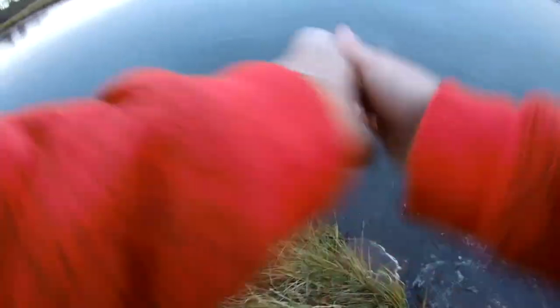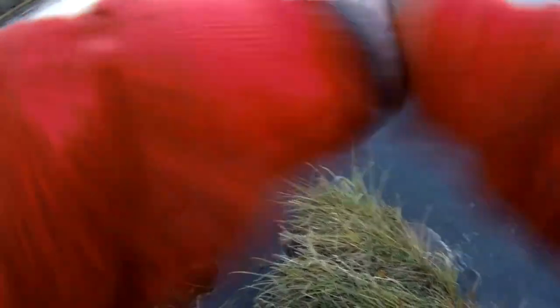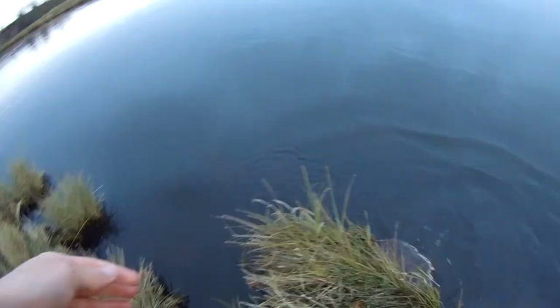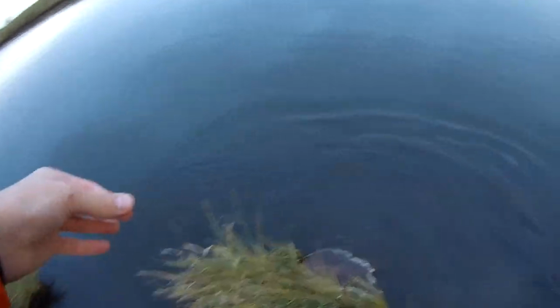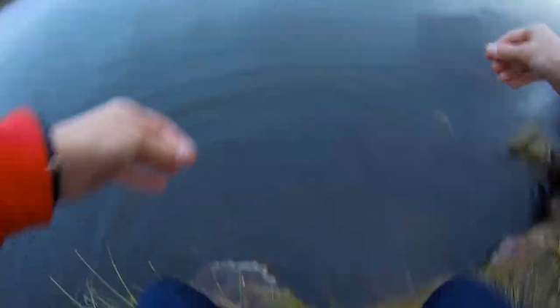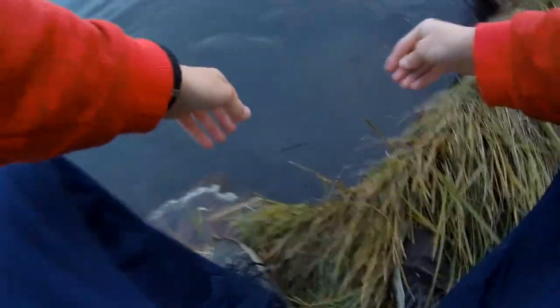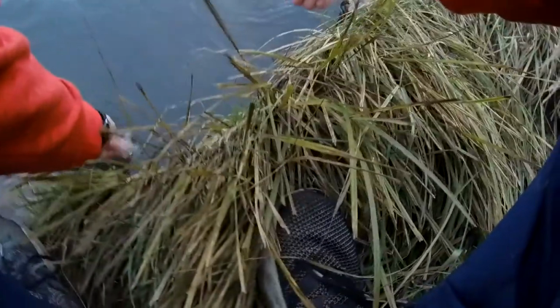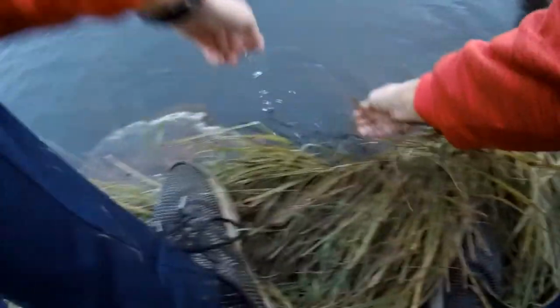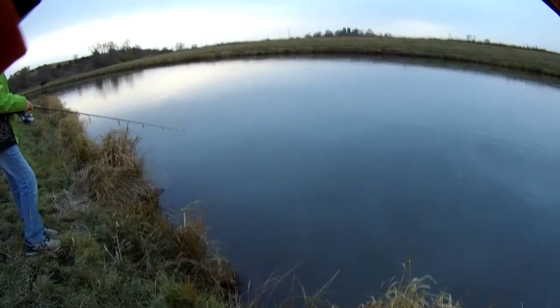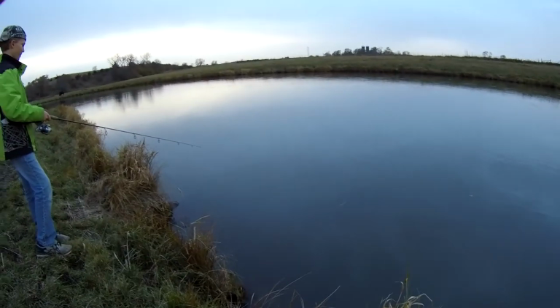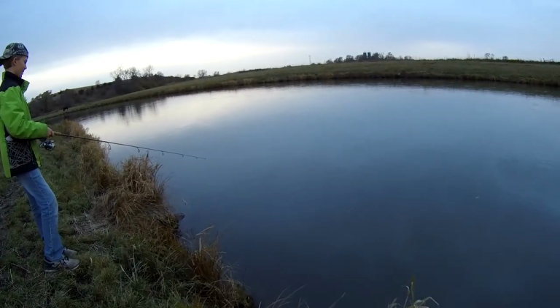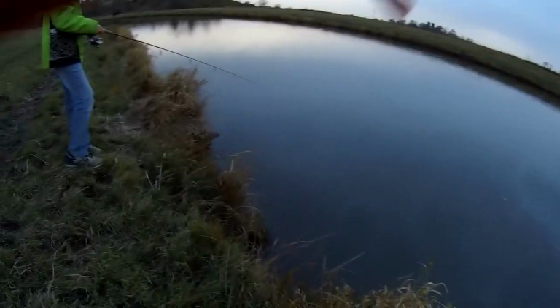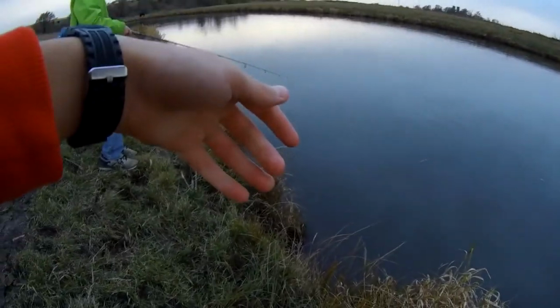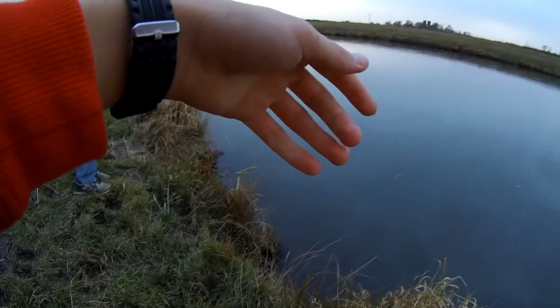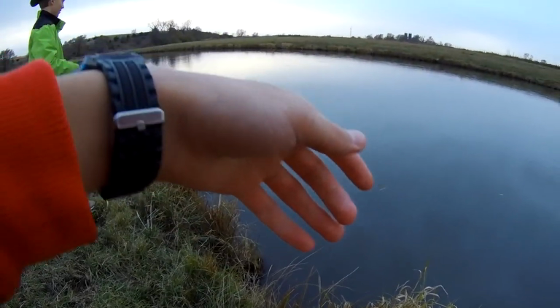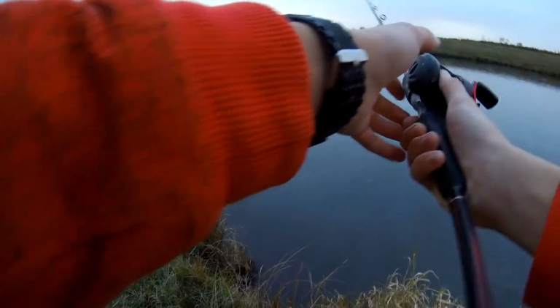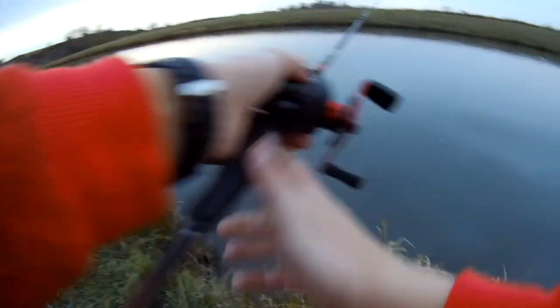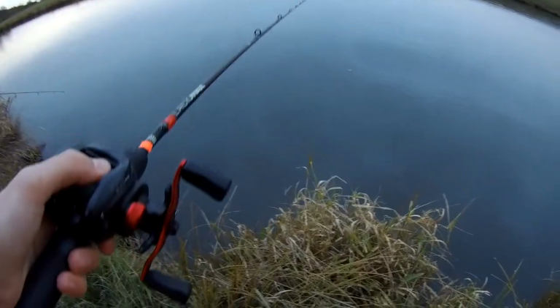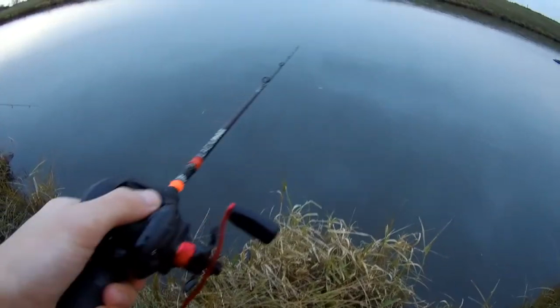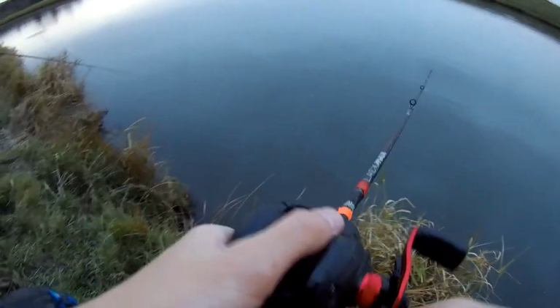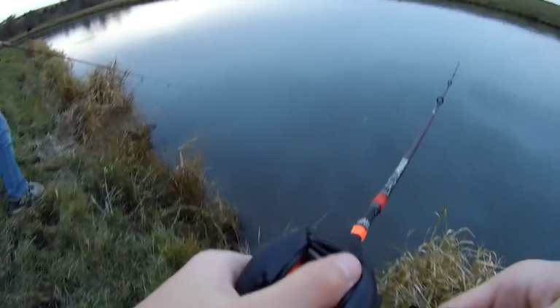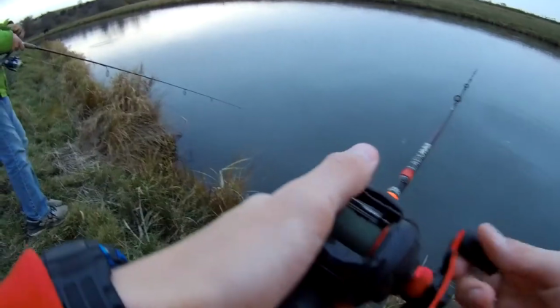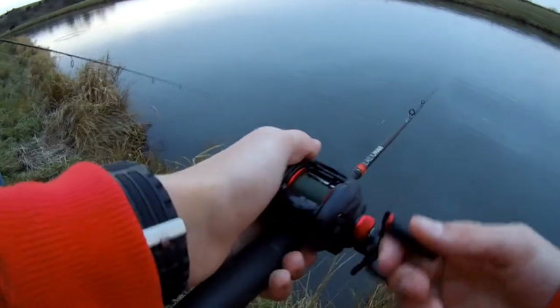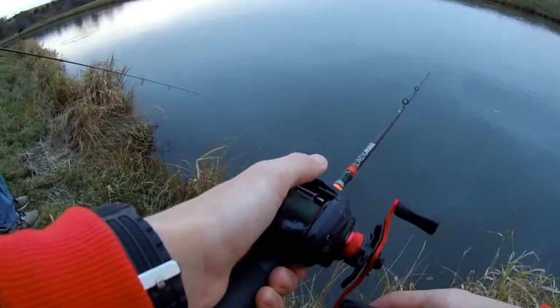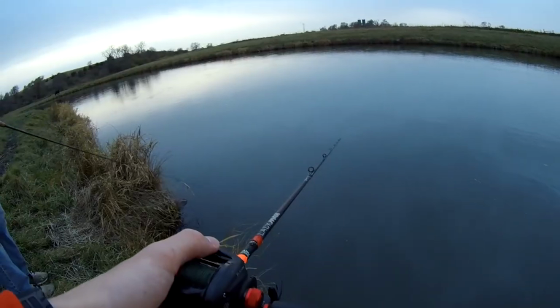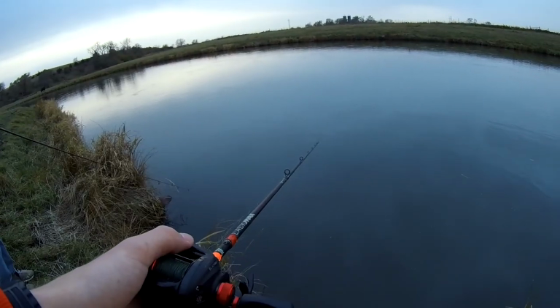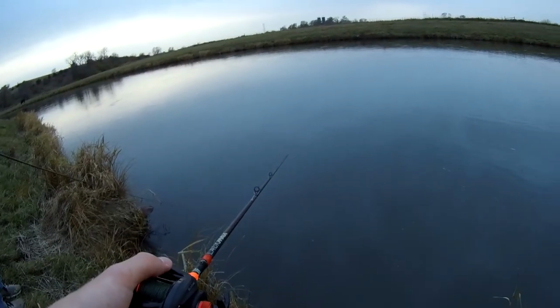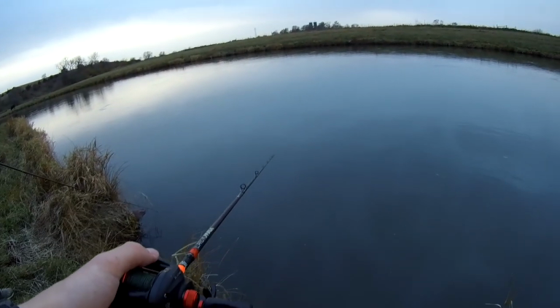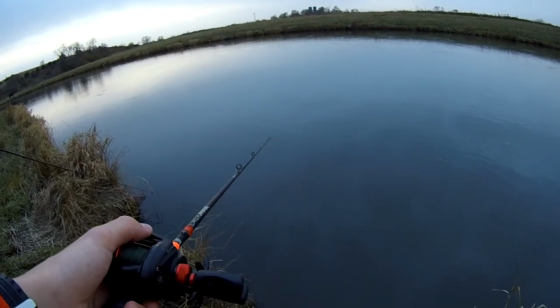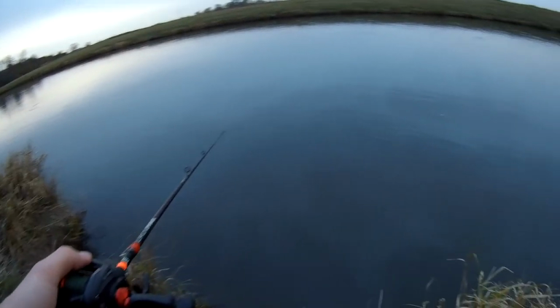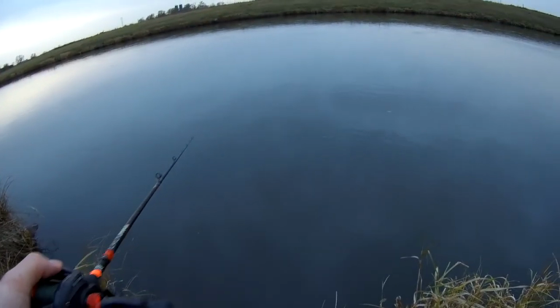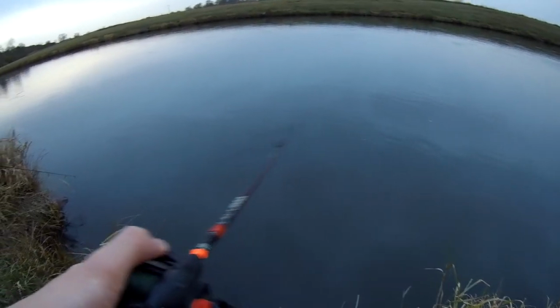On the Ned Rig — not the minnow, the Ned Rig. I honestly probably will. They fight so hard in the river too — it's so amazing, even if they're not big.